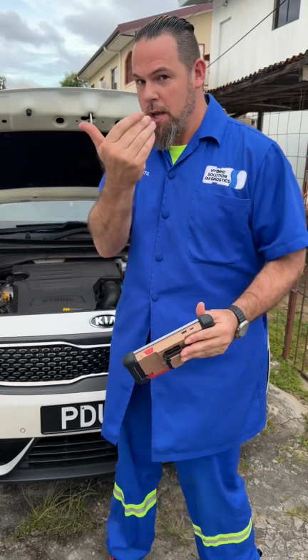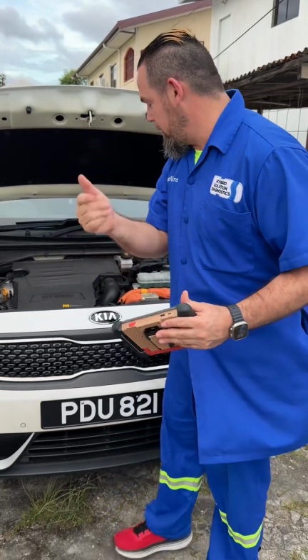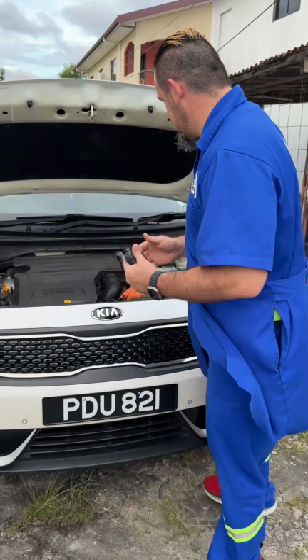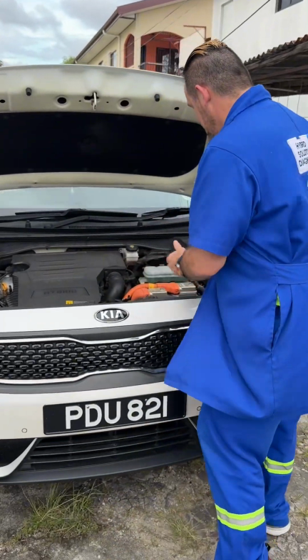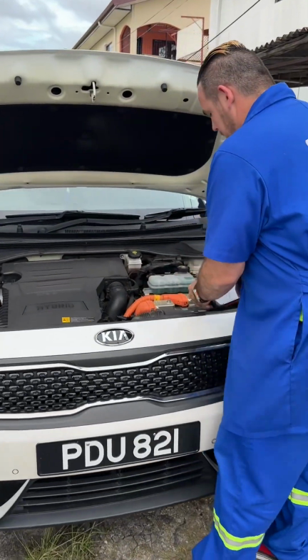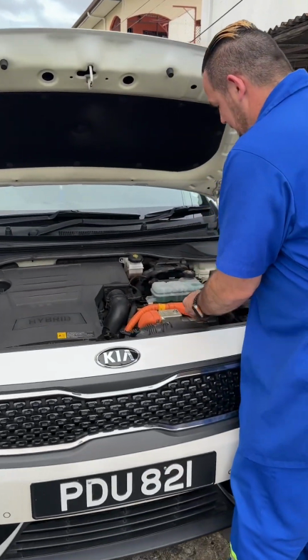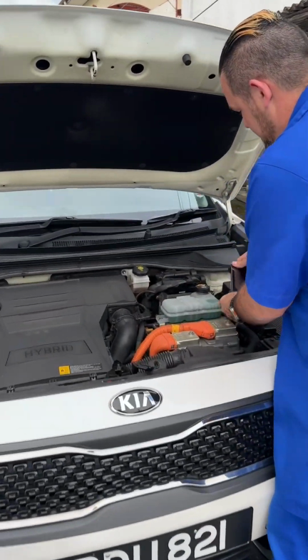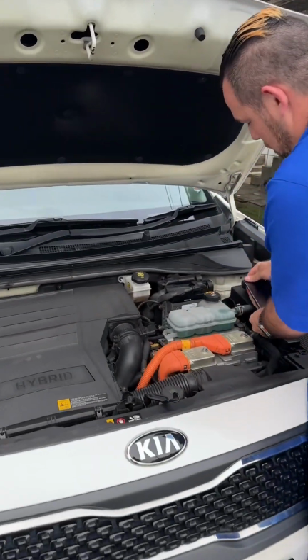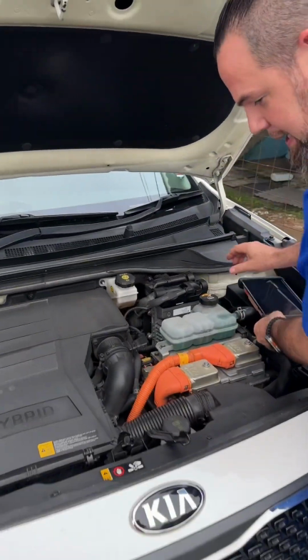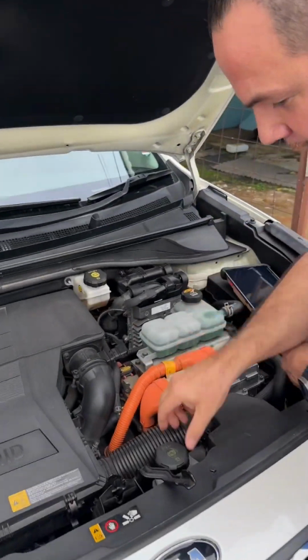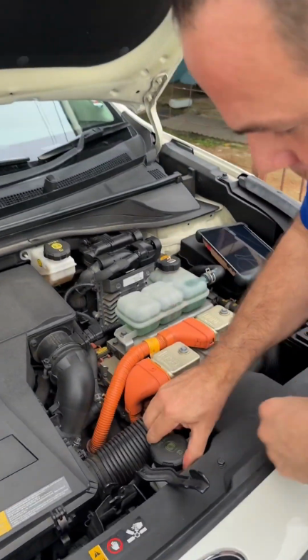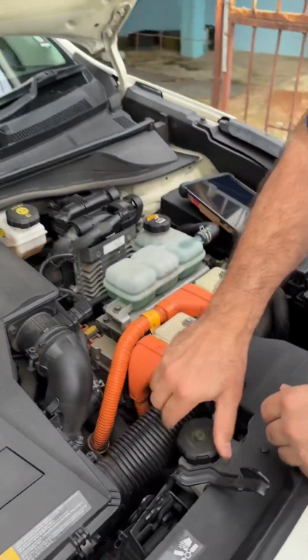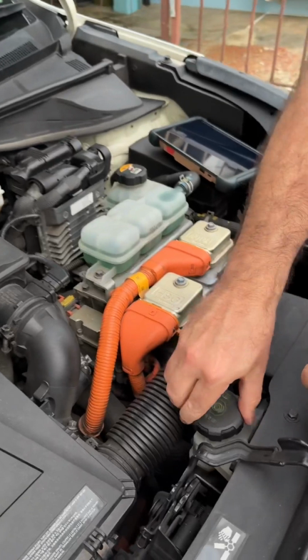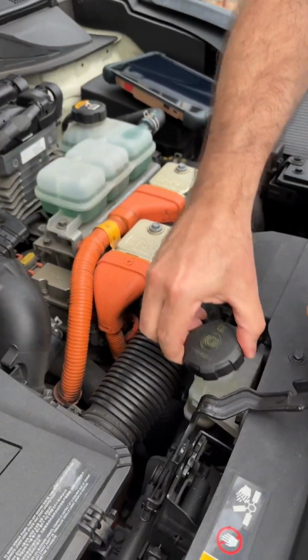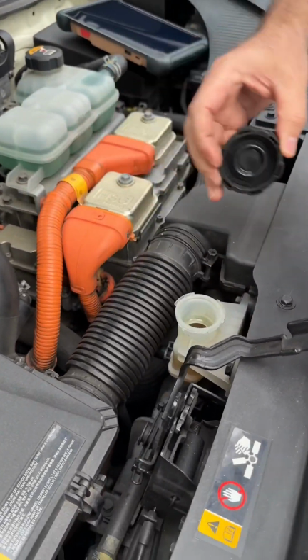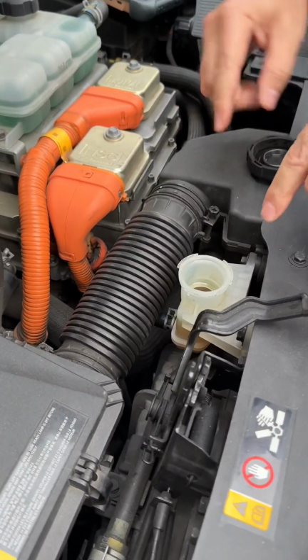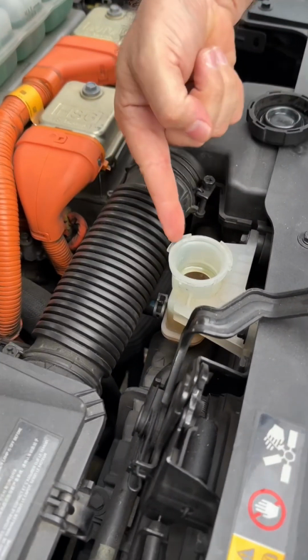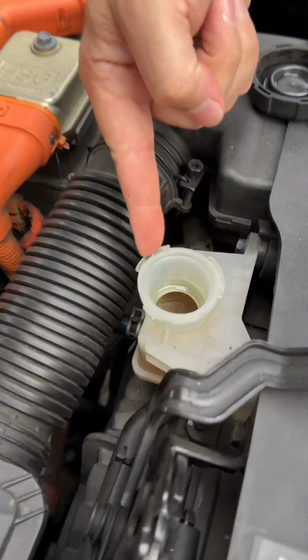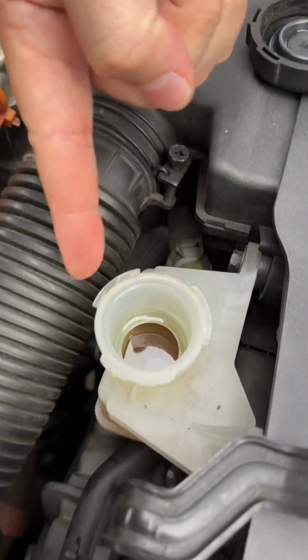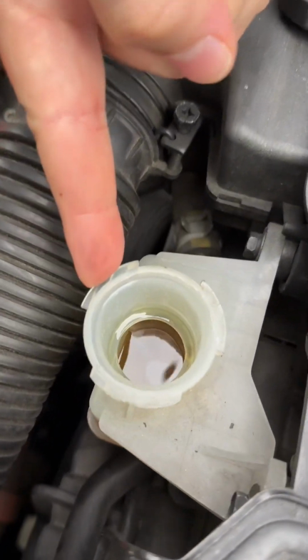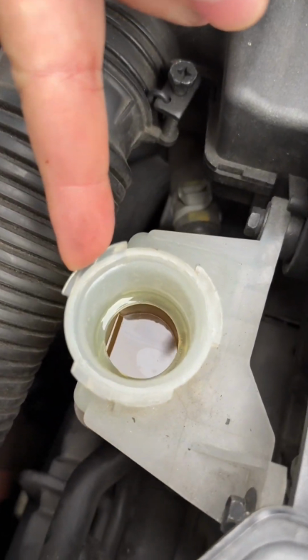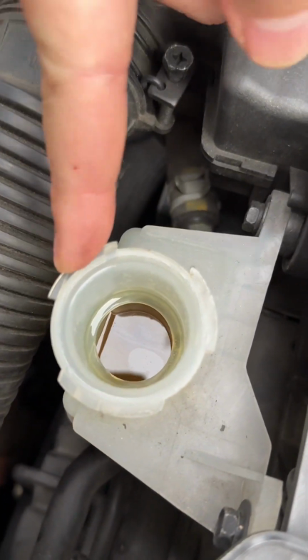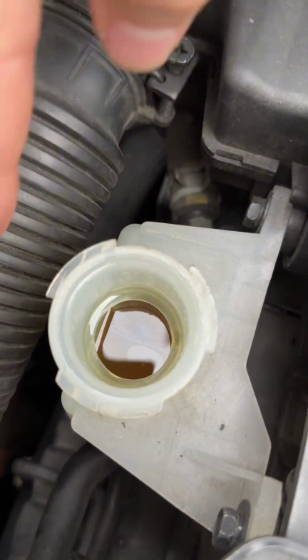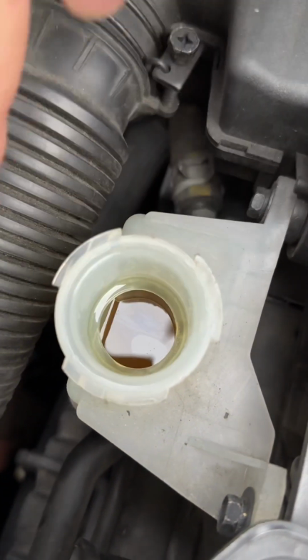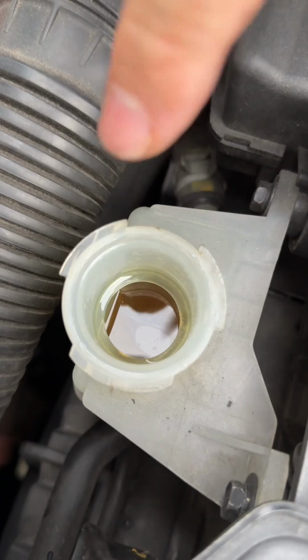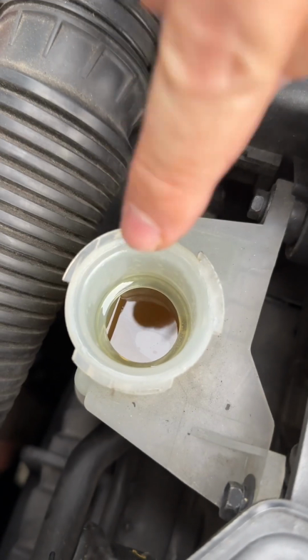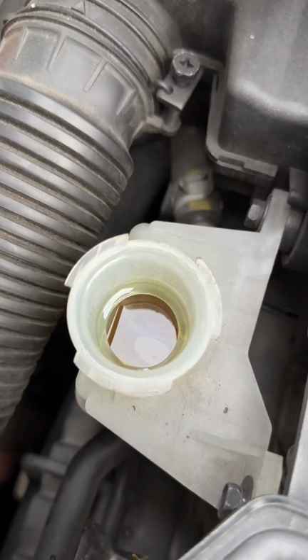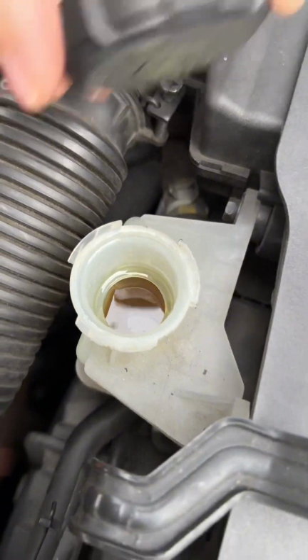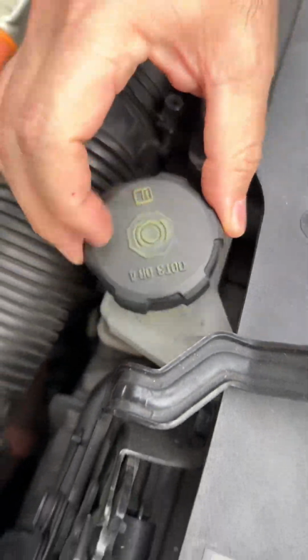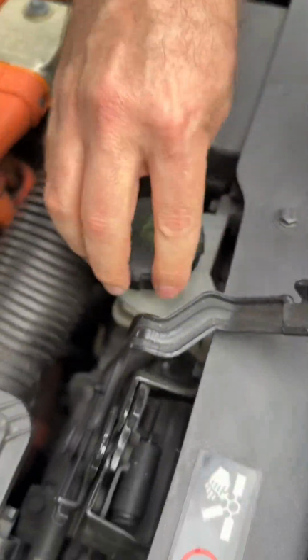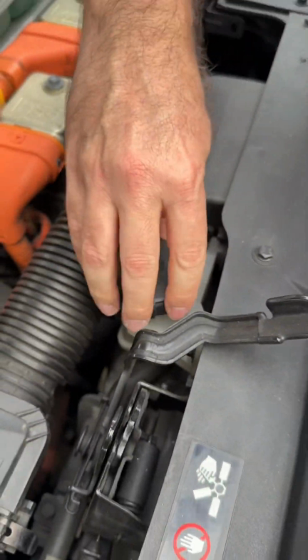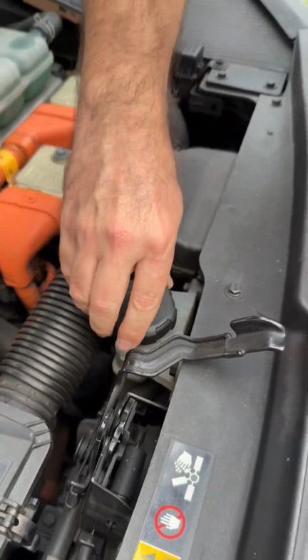Come over here and check this out. Let's look at a component we need to replace. Can you see this? This is the clutch fluid that, unfortunately, because of its location, needs to be replaced kind of often.